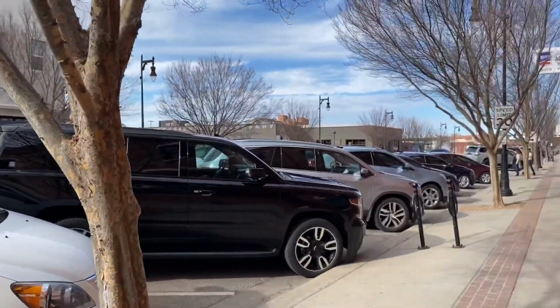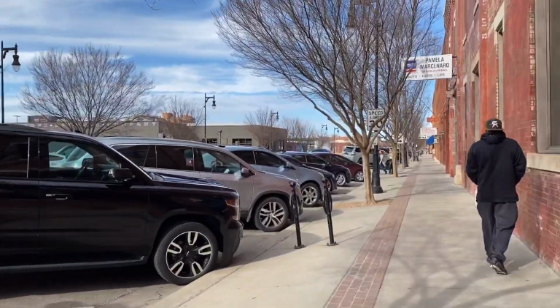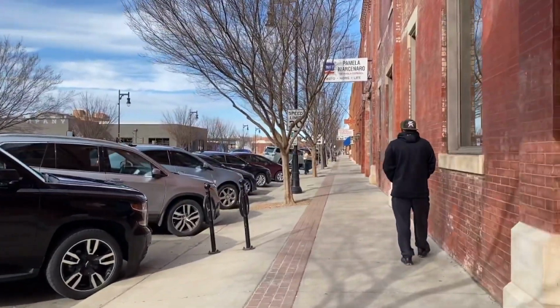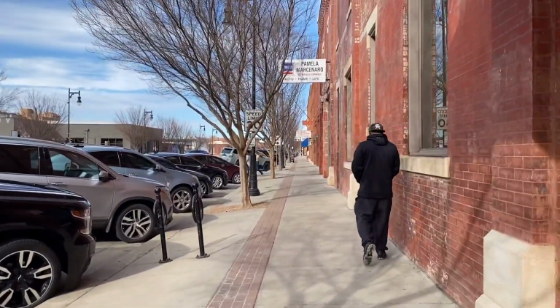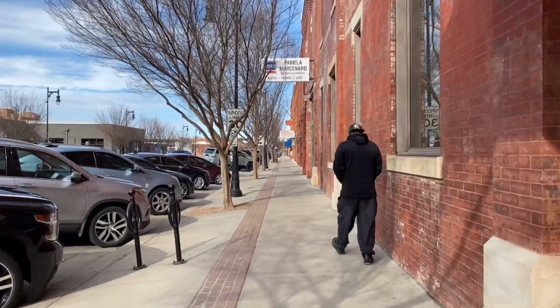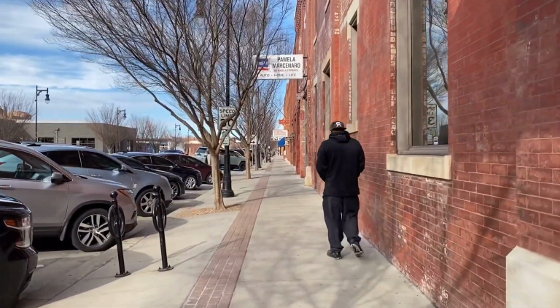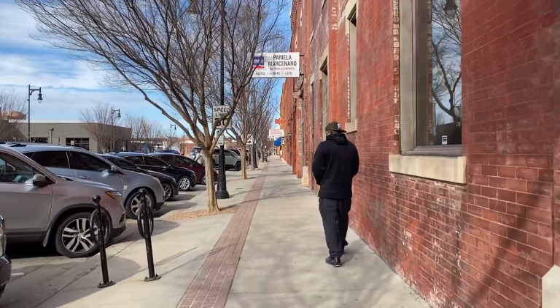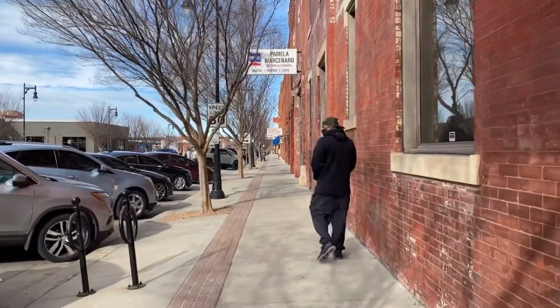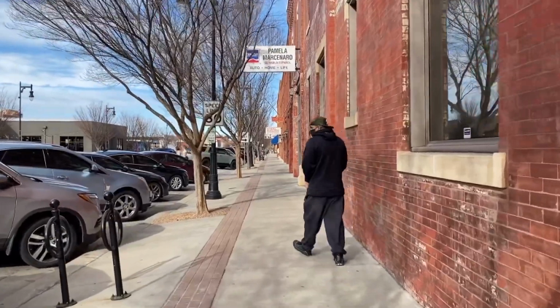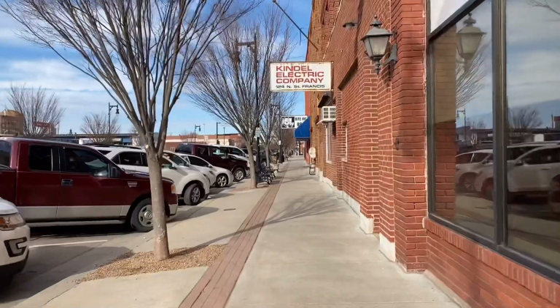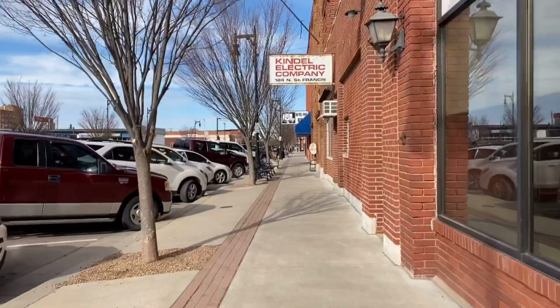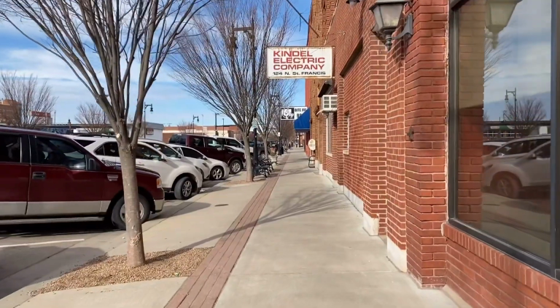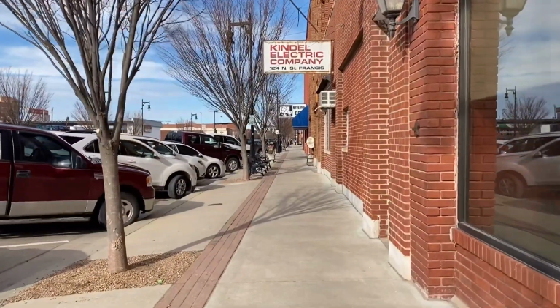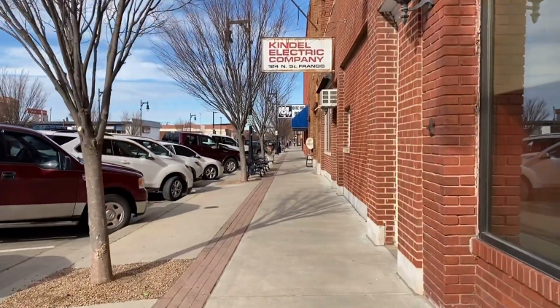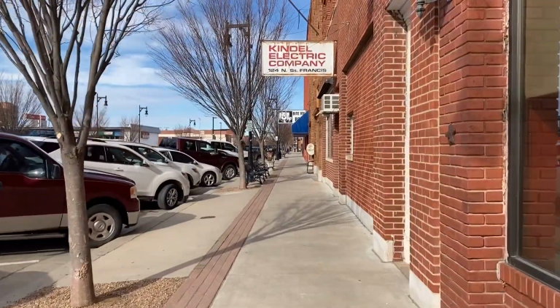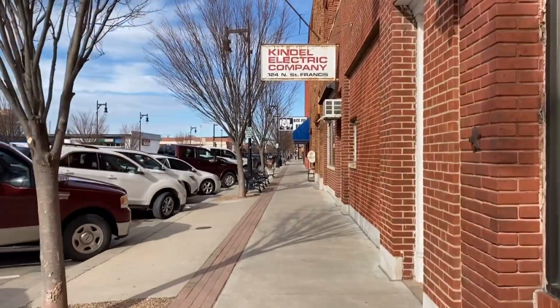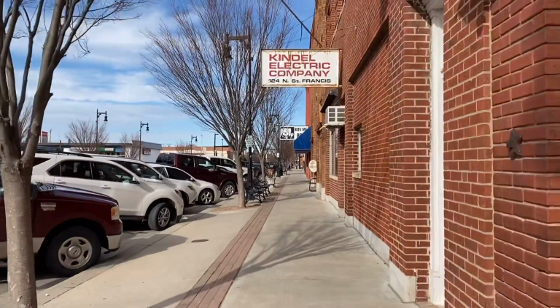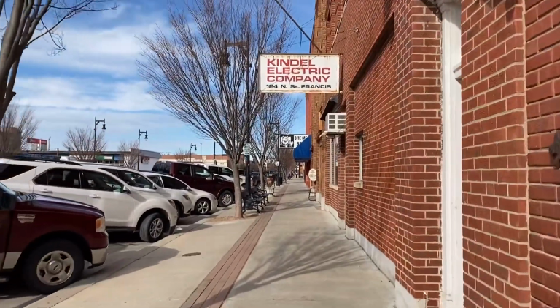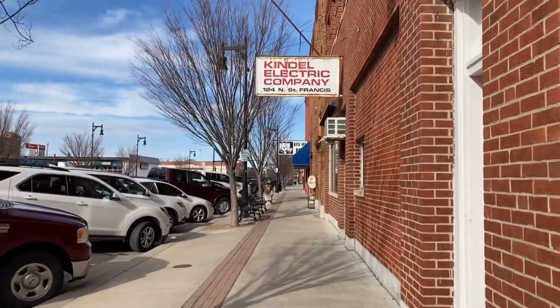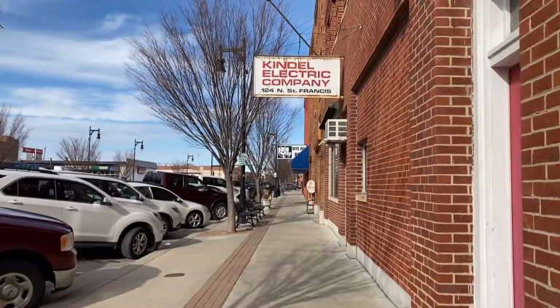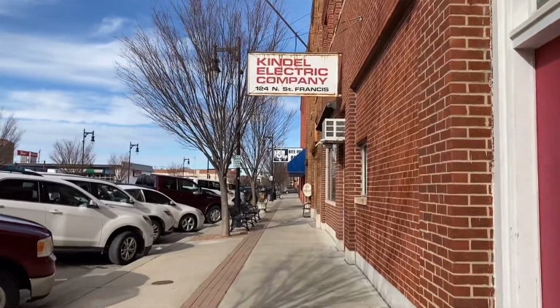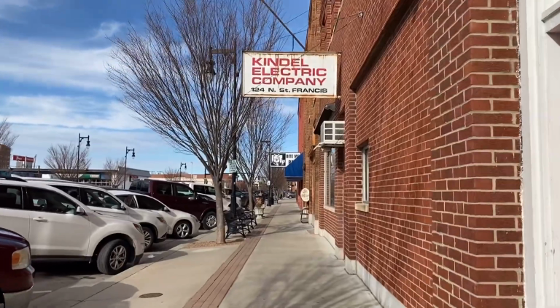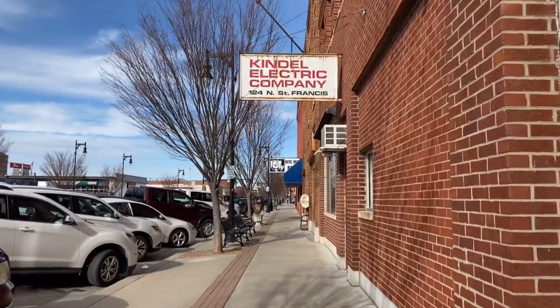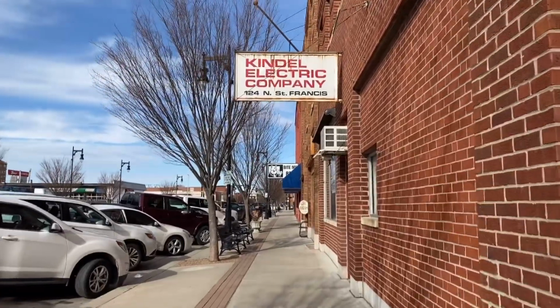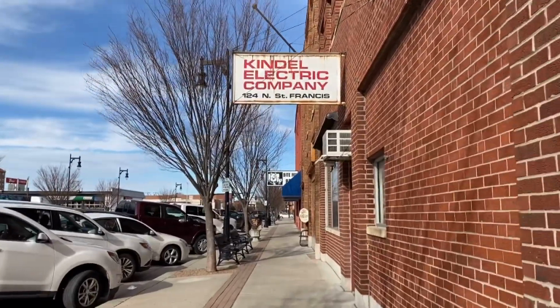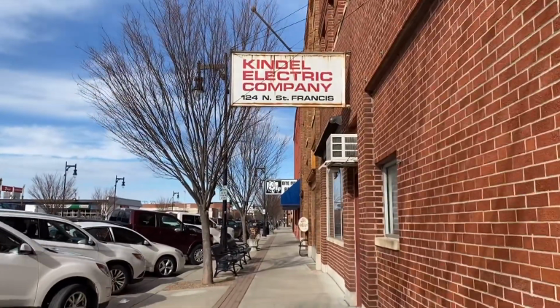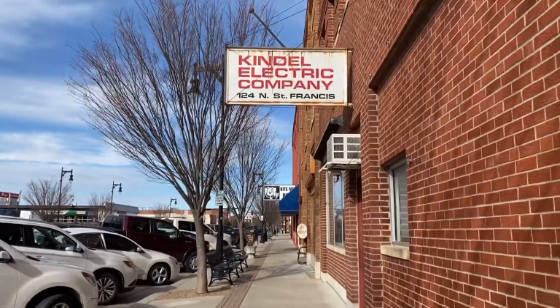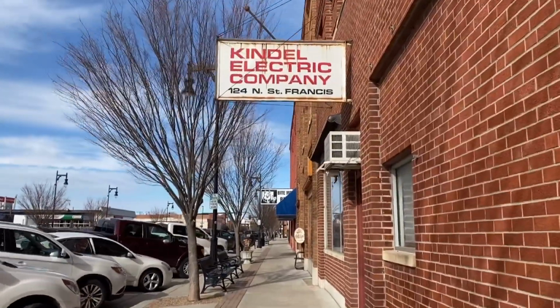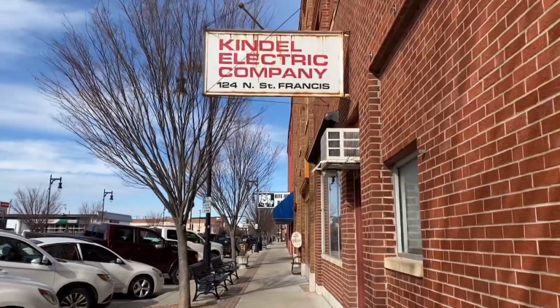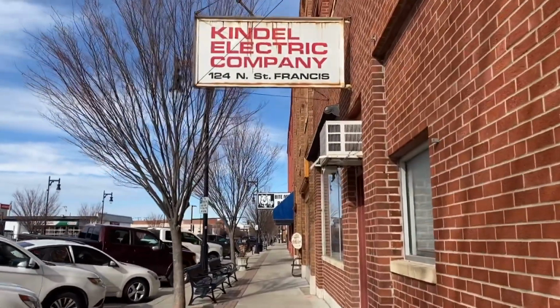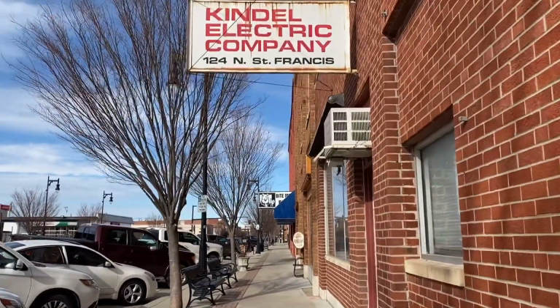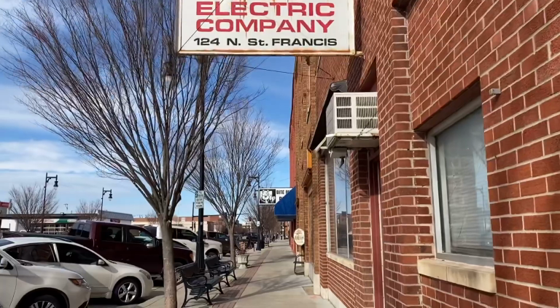This is our first time coming to this city, so we just walk until we see something and explore. It's also a way of exercise — we do this as a cardio exercise and as our adventure as well.